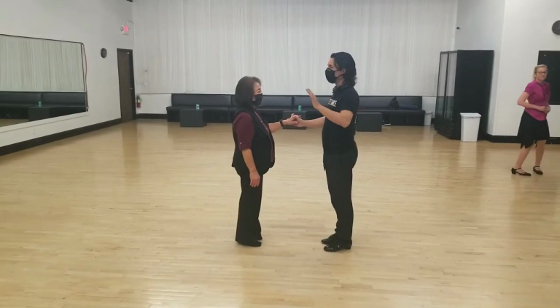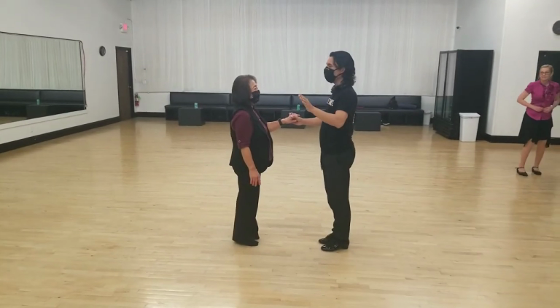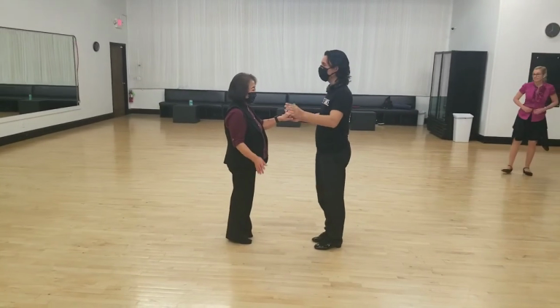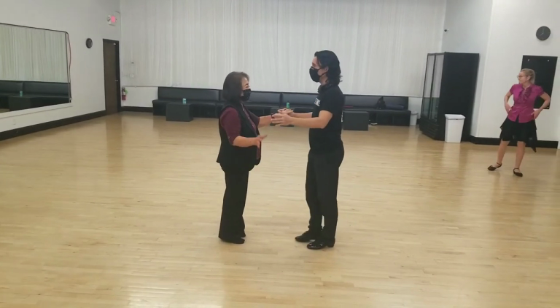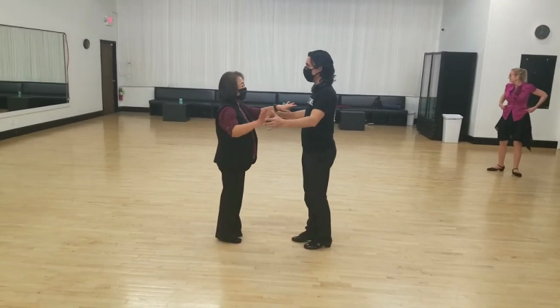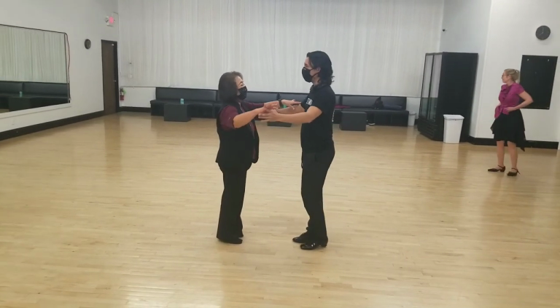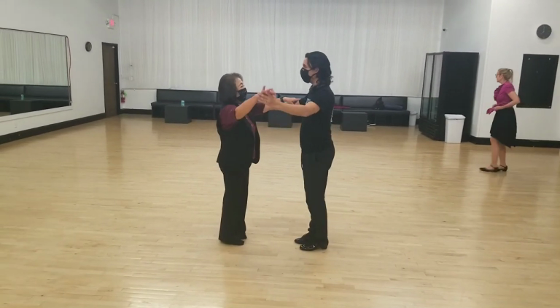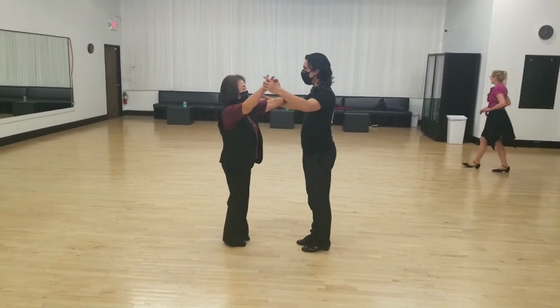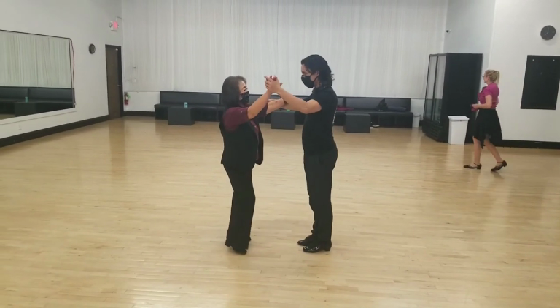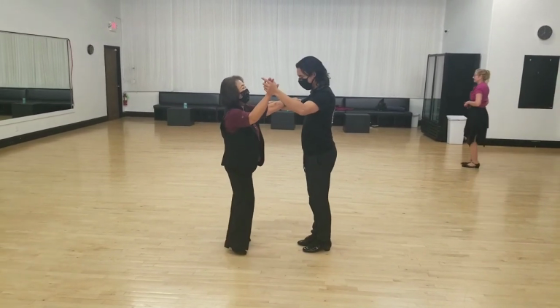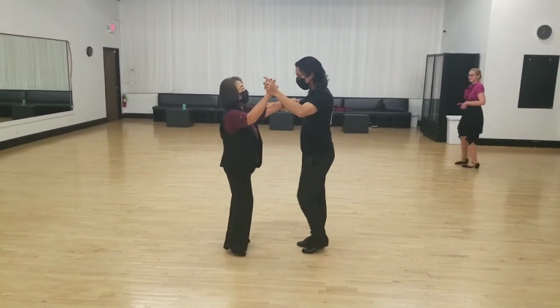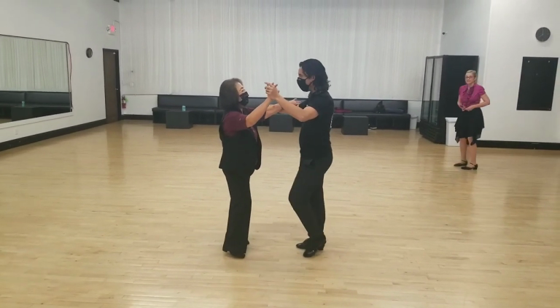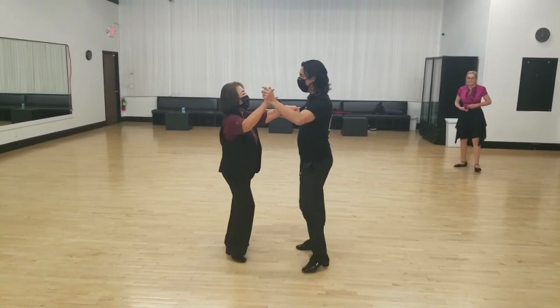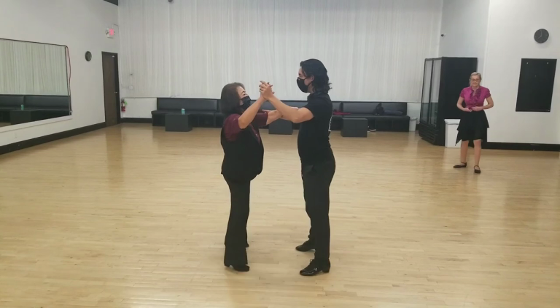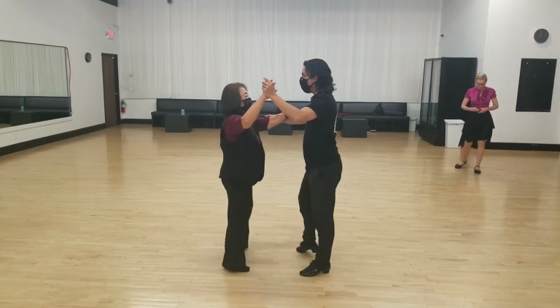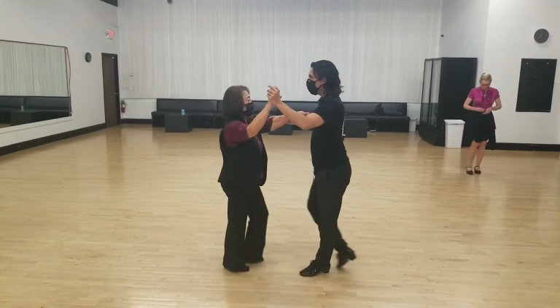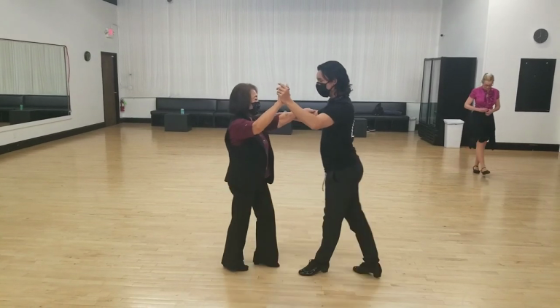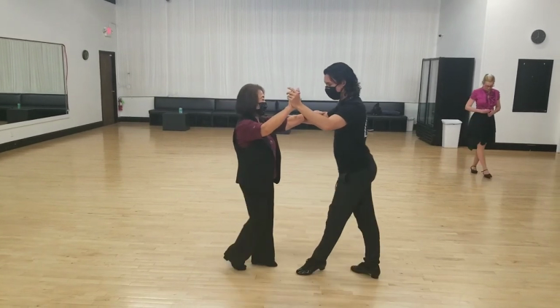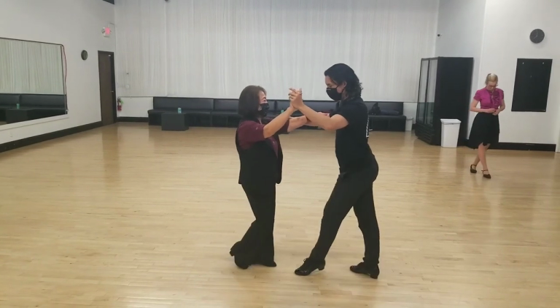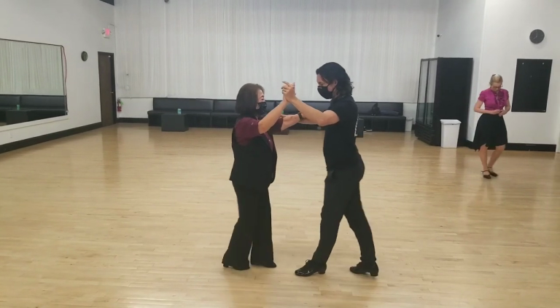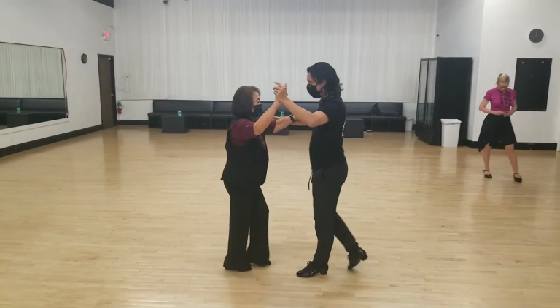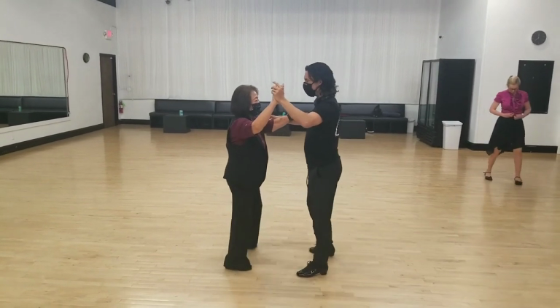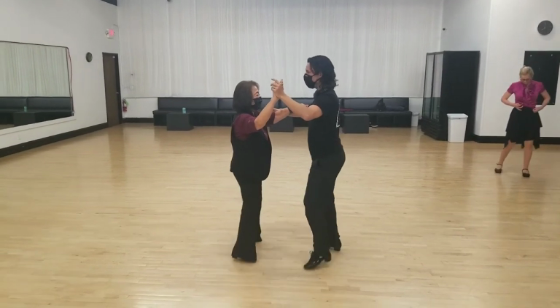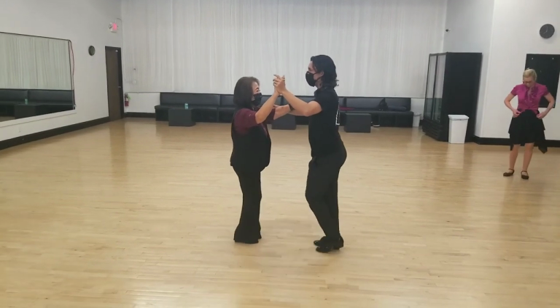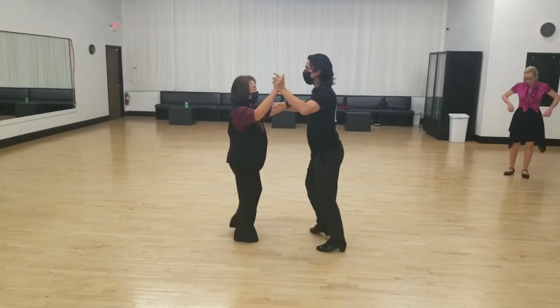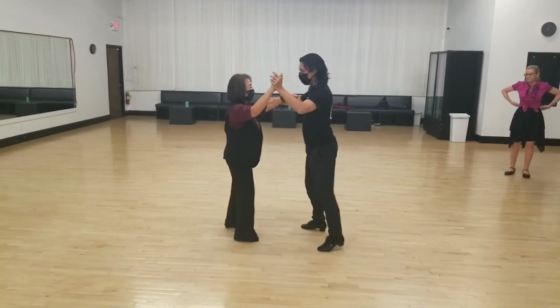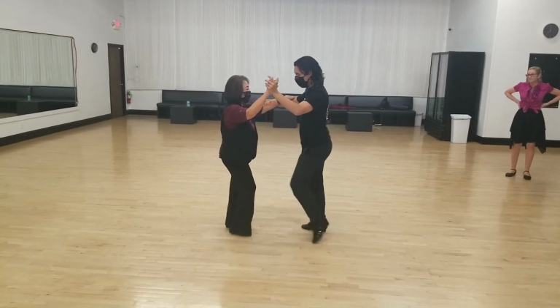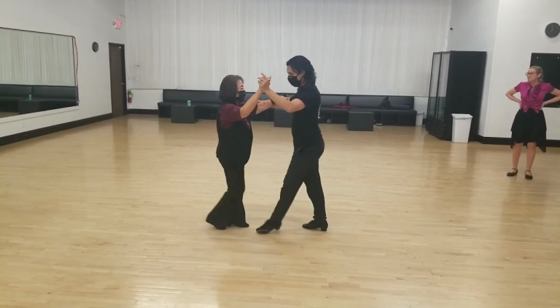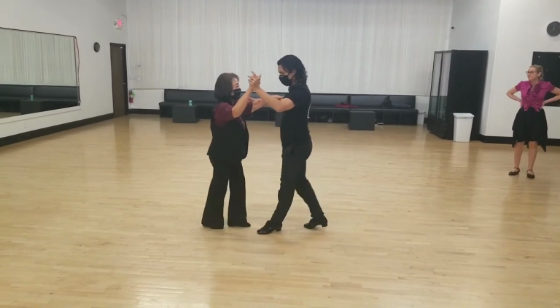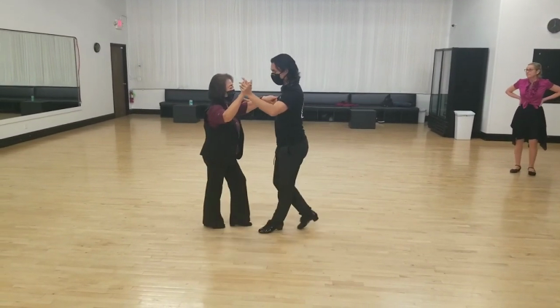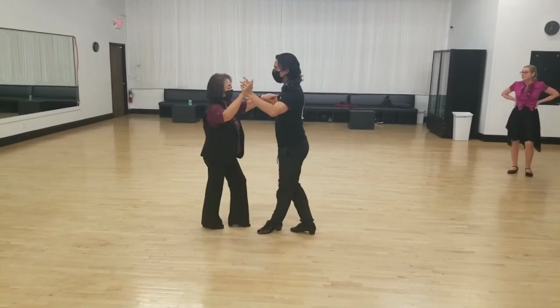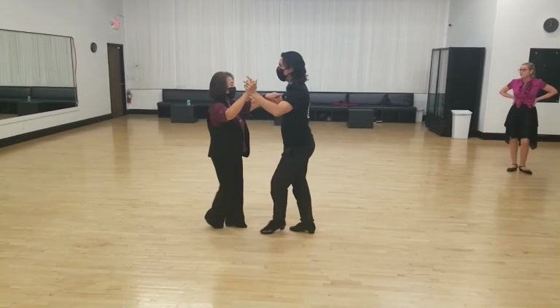We're gonna do the whole thing from the beginning. So we started with basic step — we went one, two, three, cha-cha-cha, two, three.